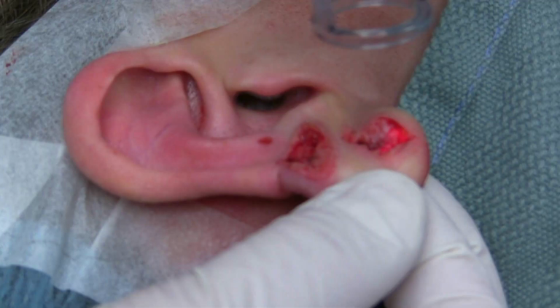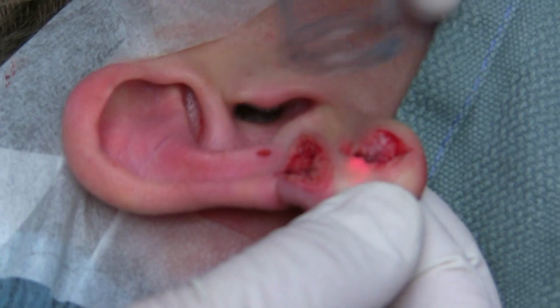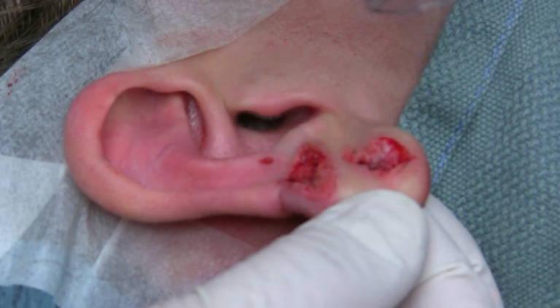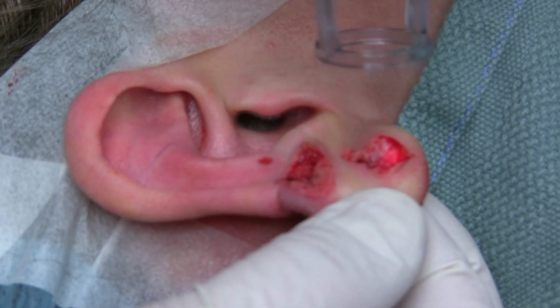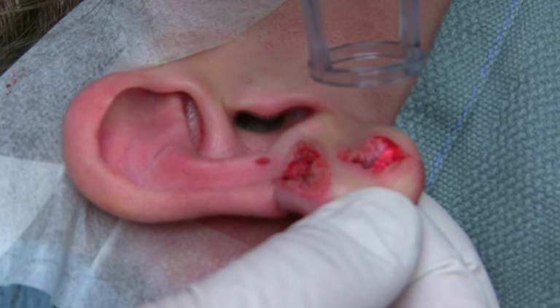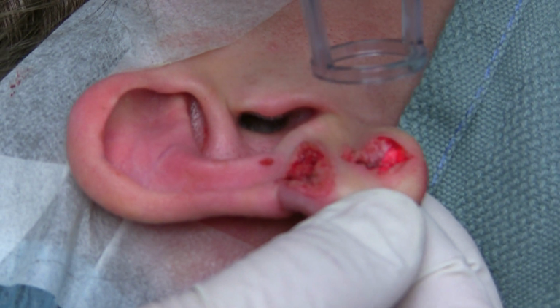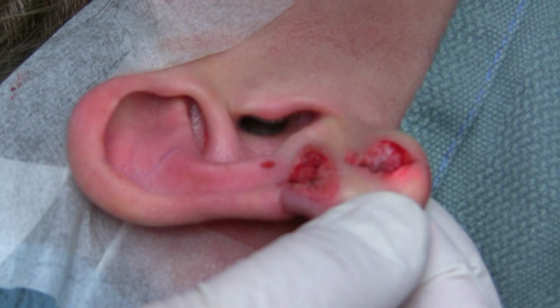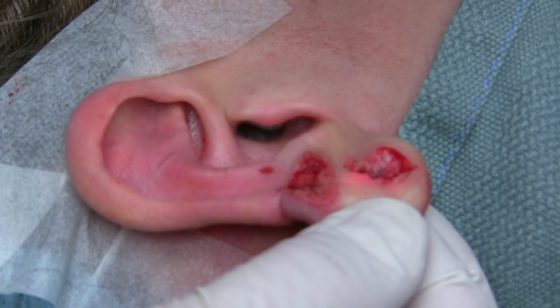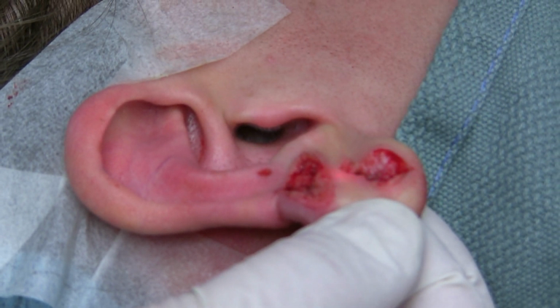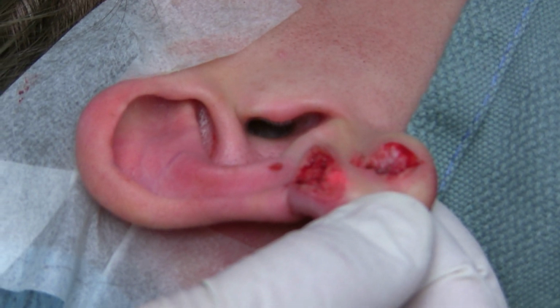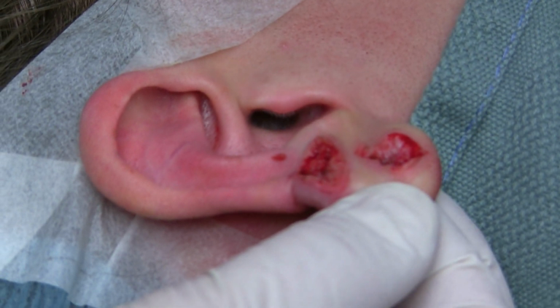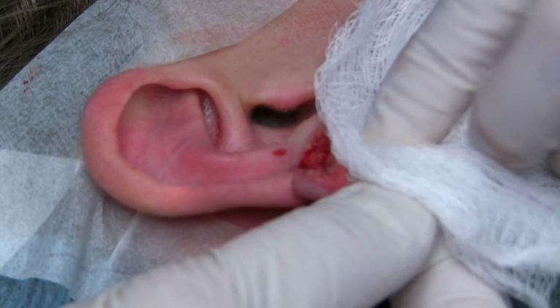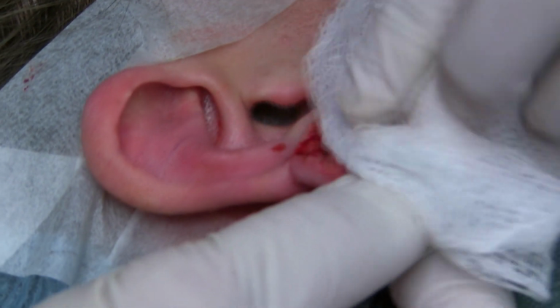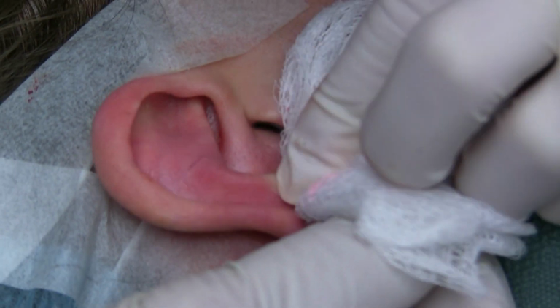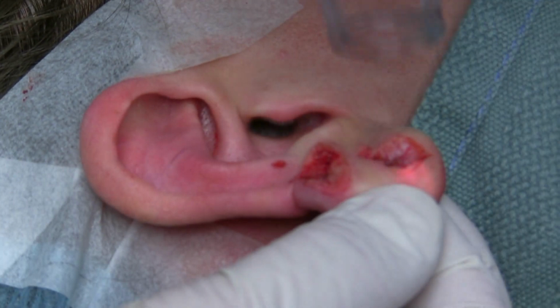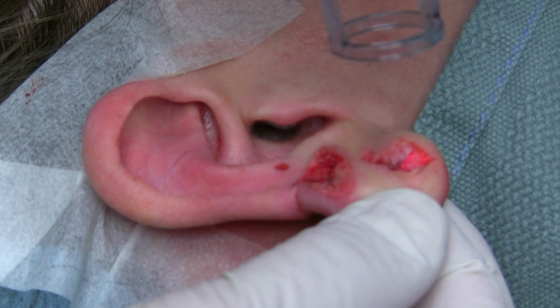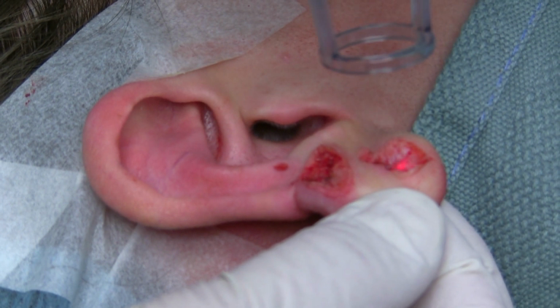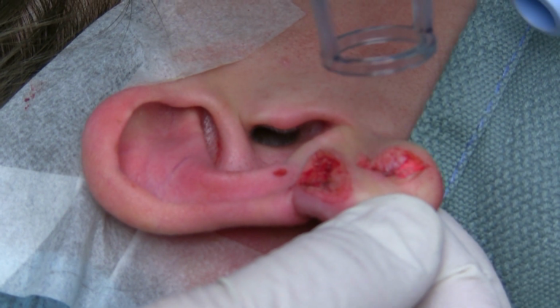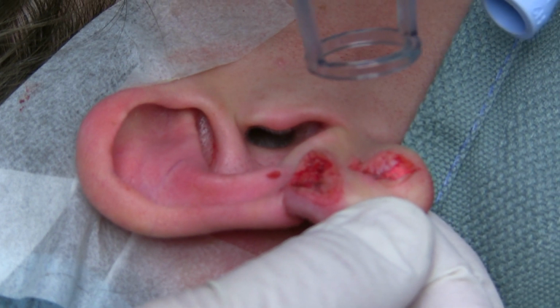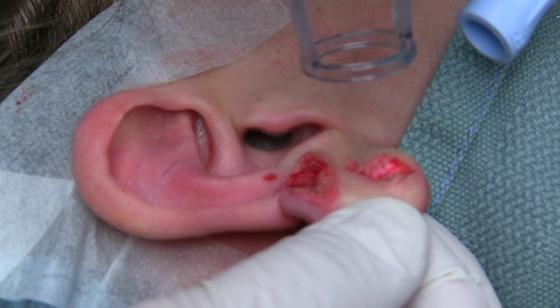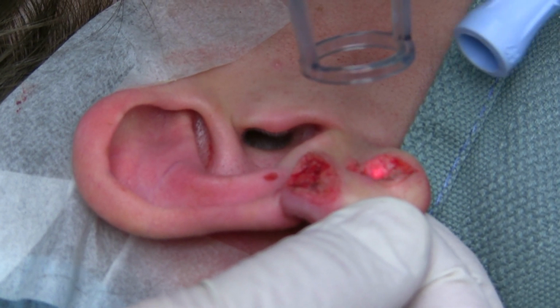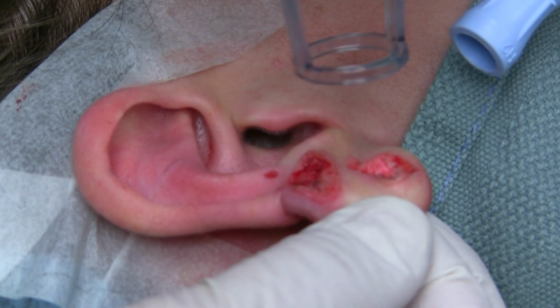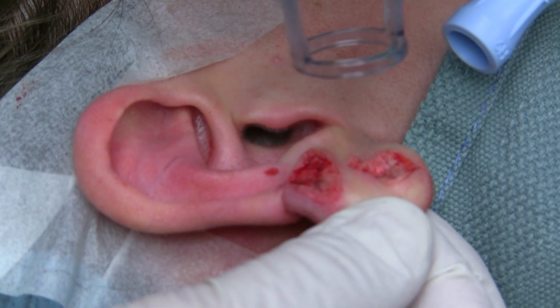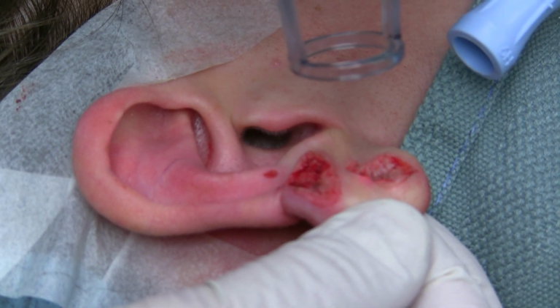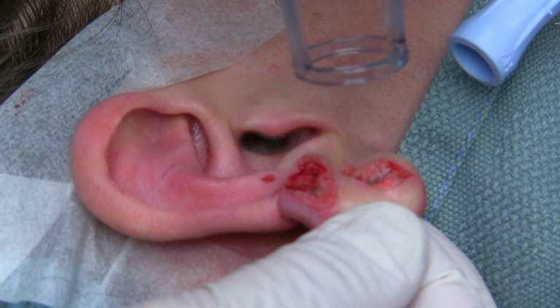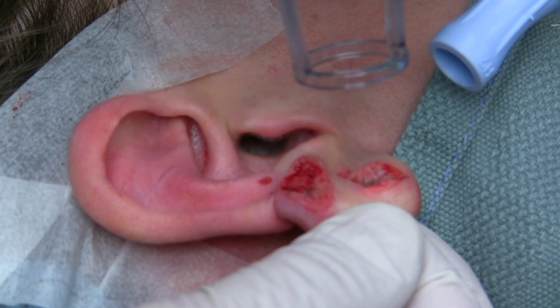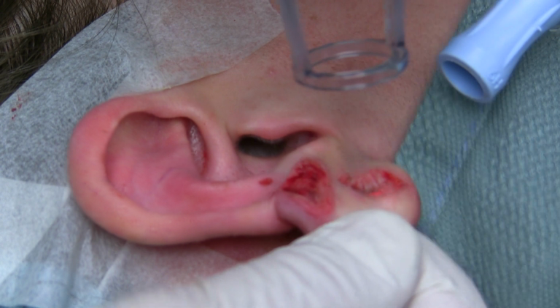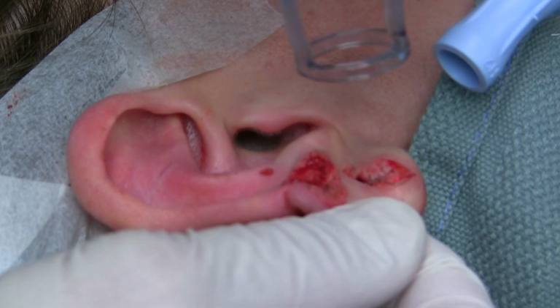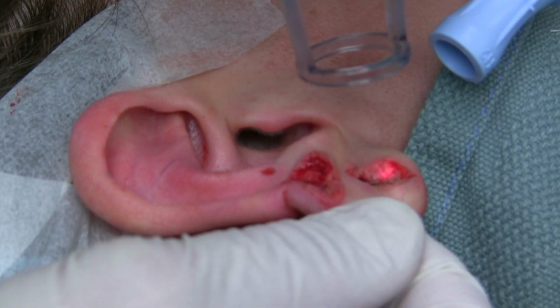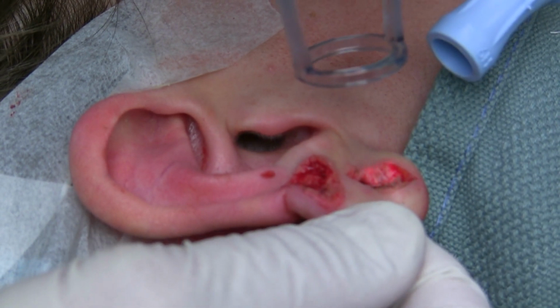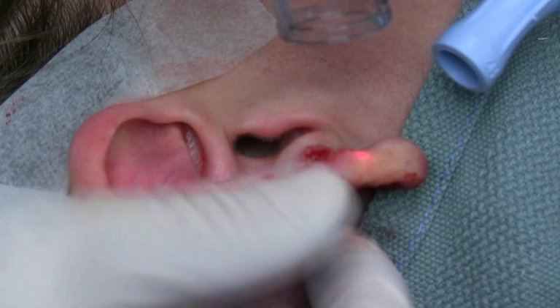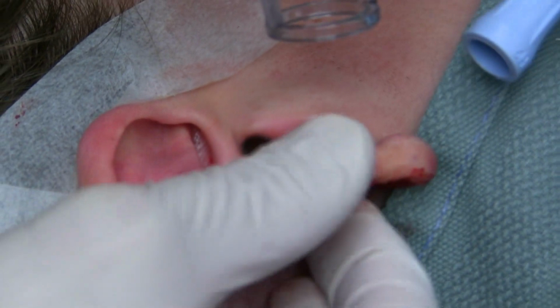So we're going to use the DeepFX laser. We're at 25 joules per centimeter squared and we're going to hit the base of these keloids. This is deep ablative fractional resurfacing.